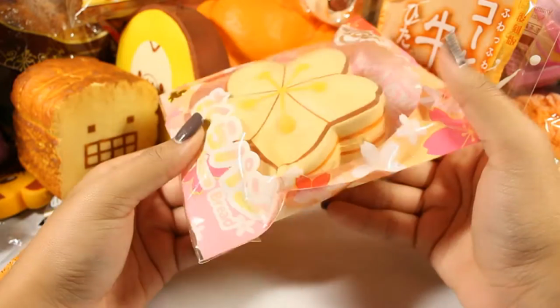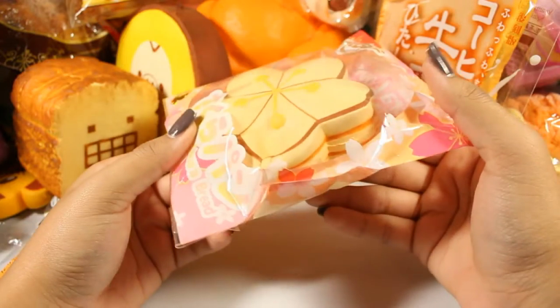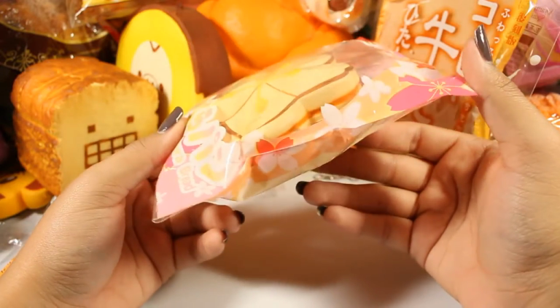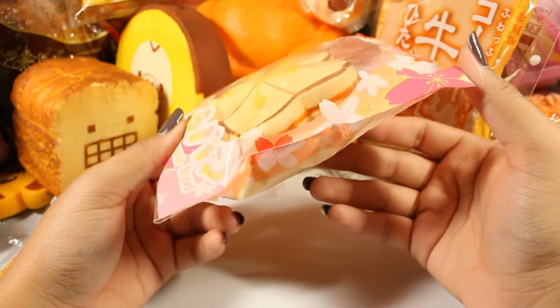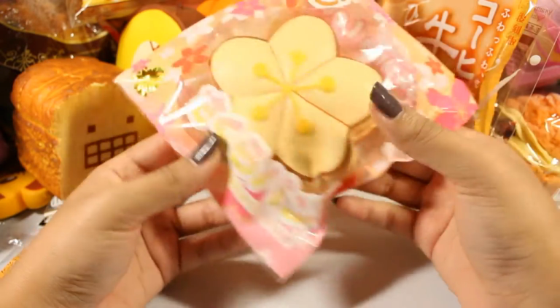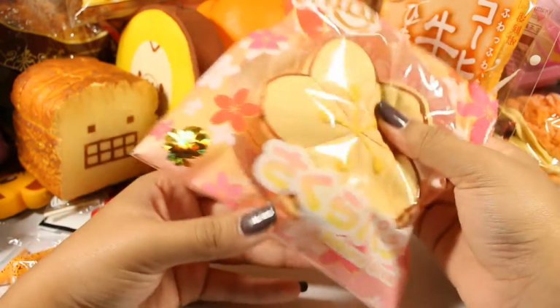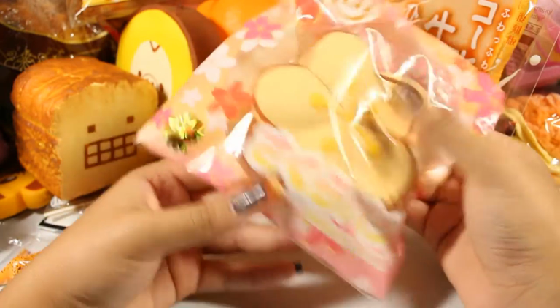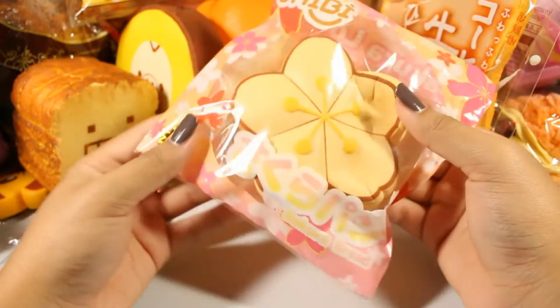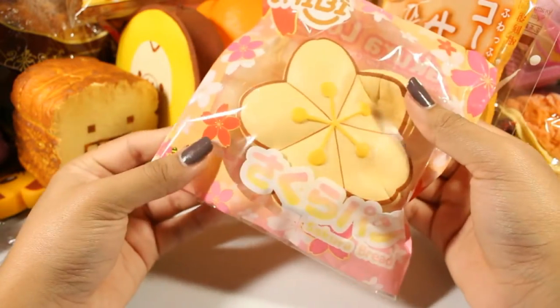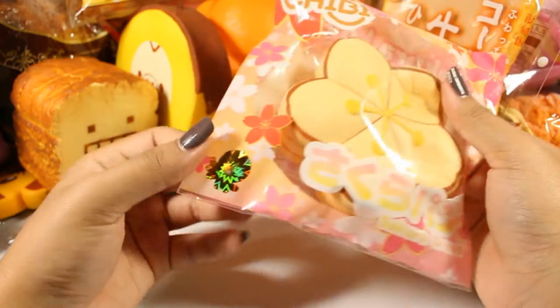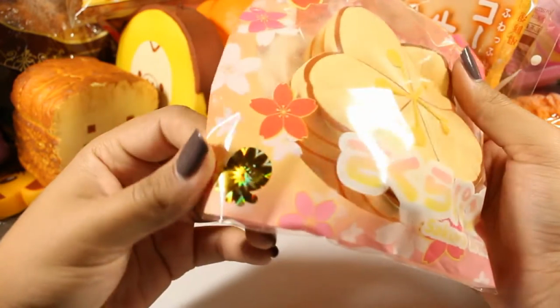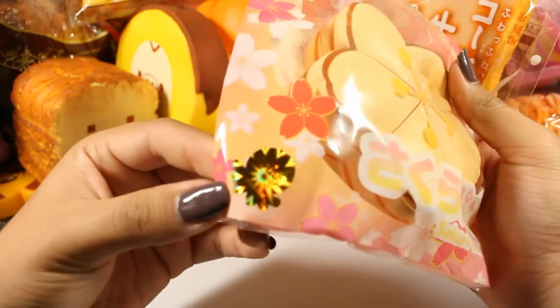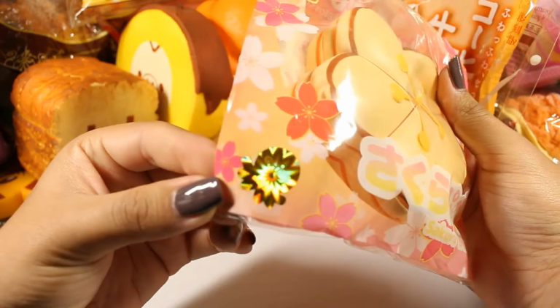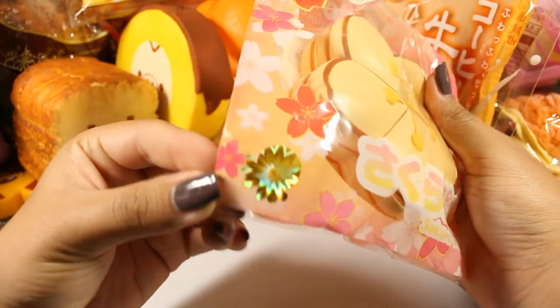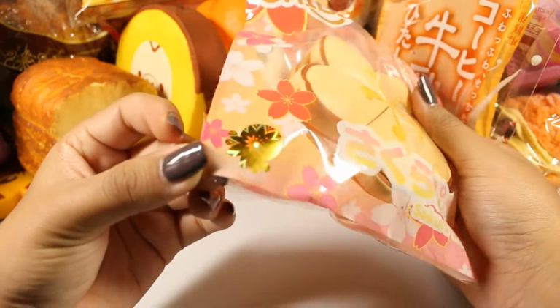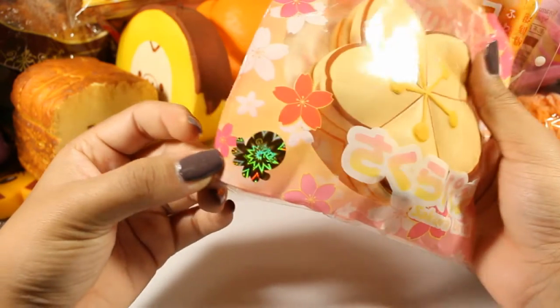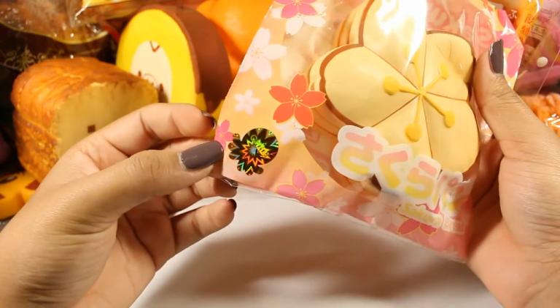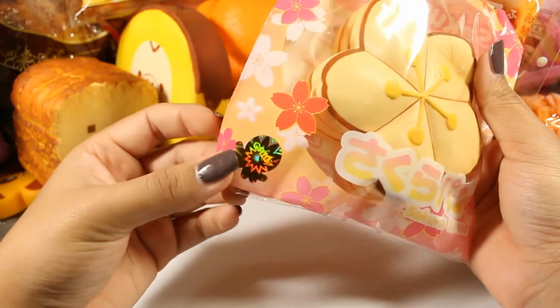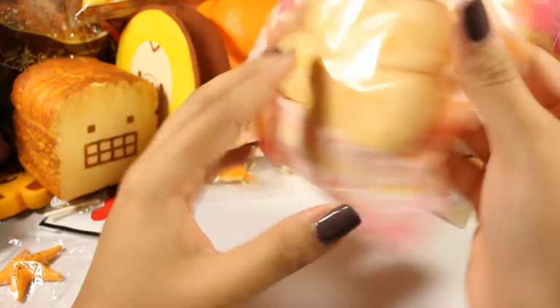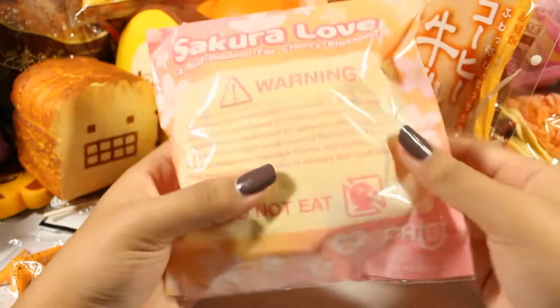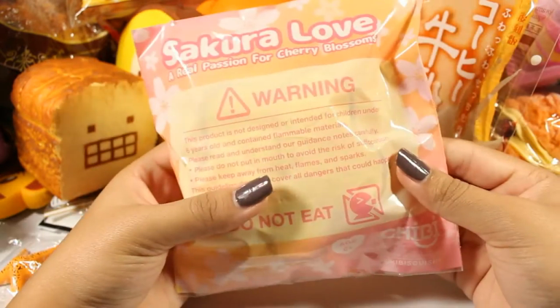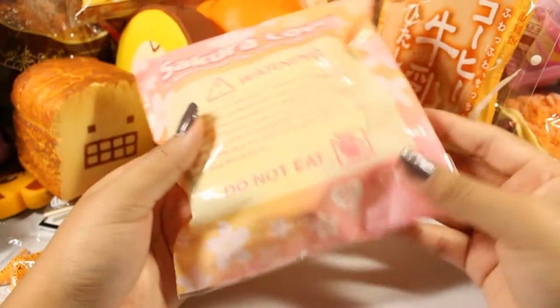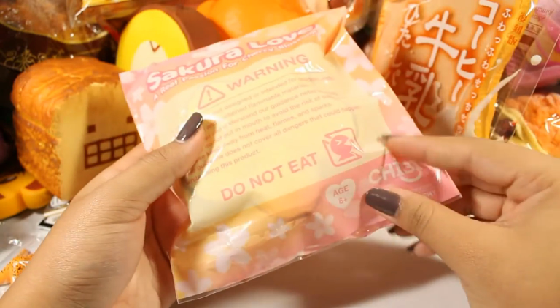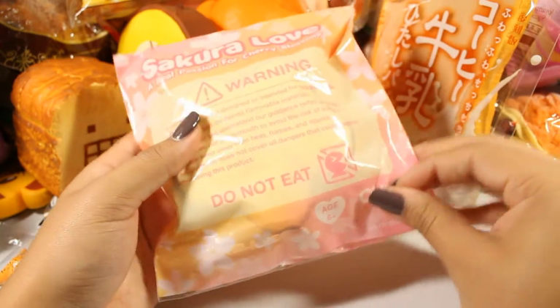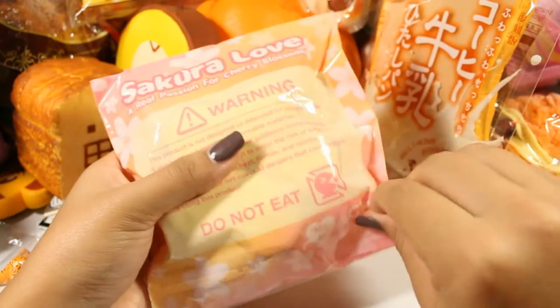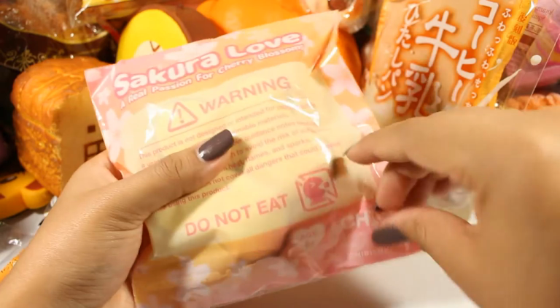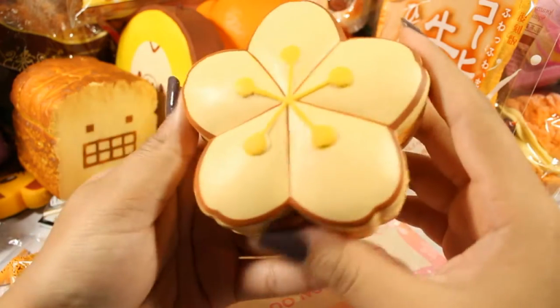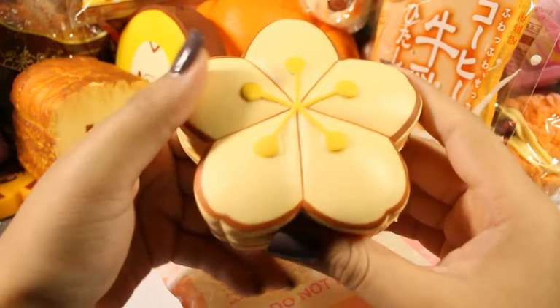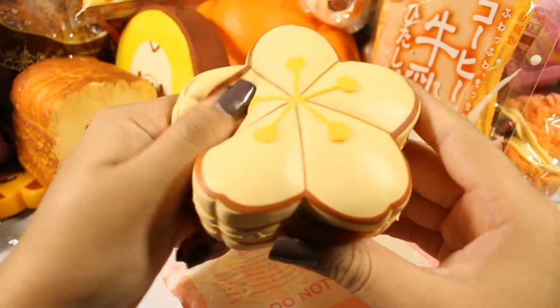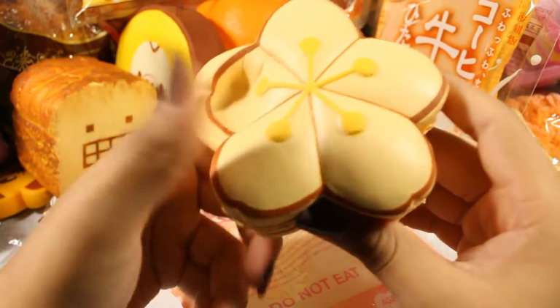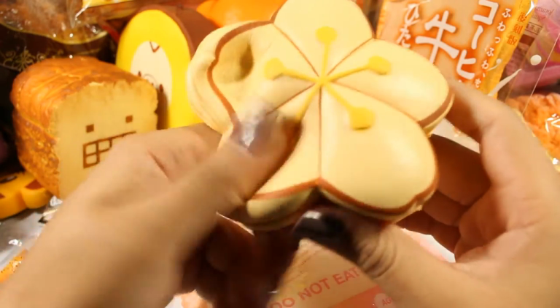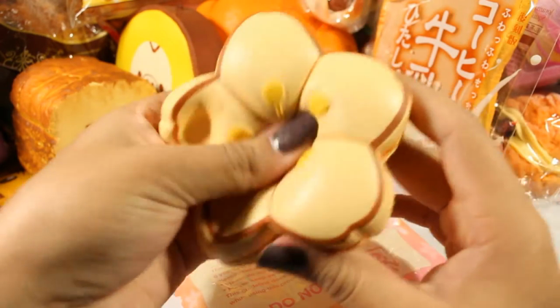Here's a little Chibi Sakura bread — it says bread but they're obviously pancakes. This one smells sweet and also has a little holographic sticker to show it's authentic. Out of its packaging it's very squishy.